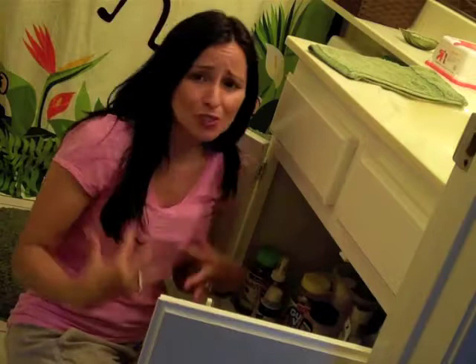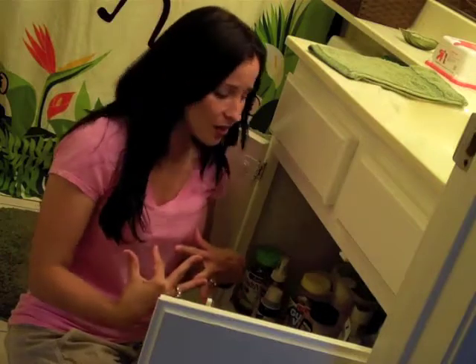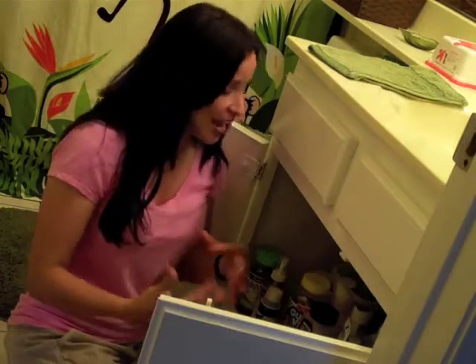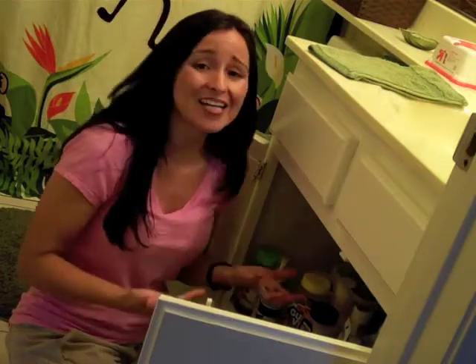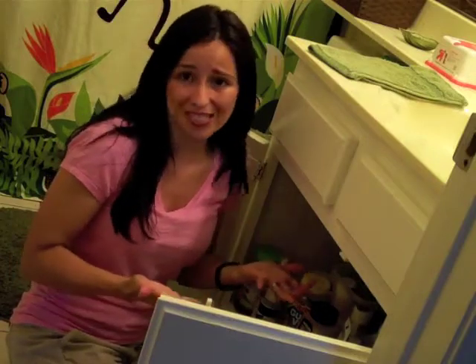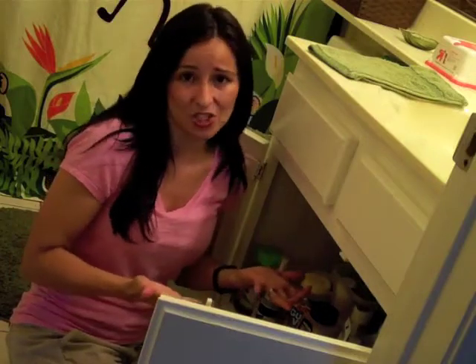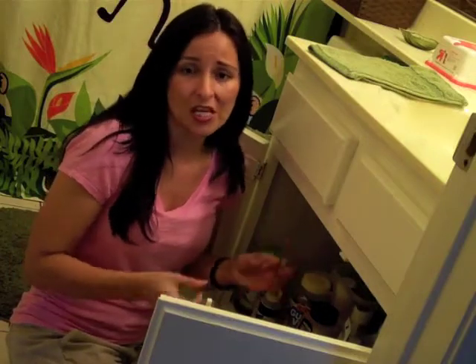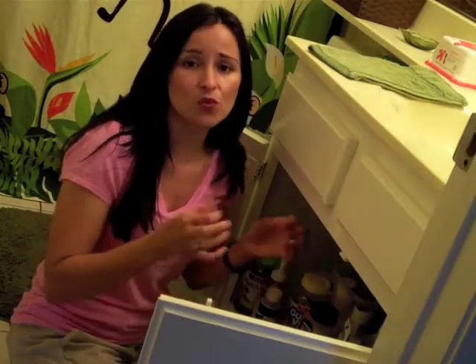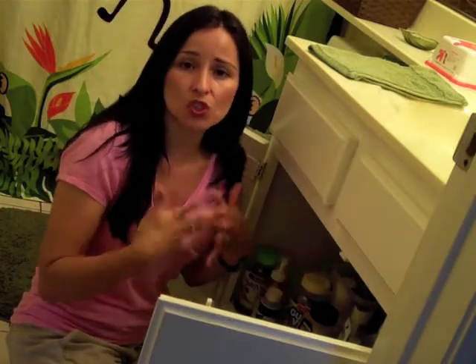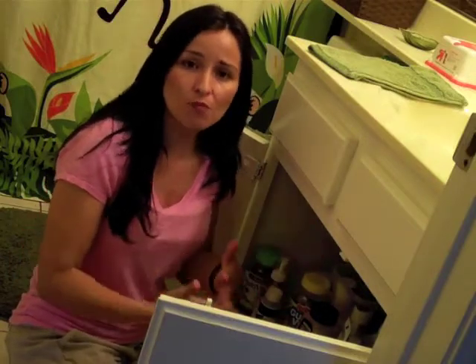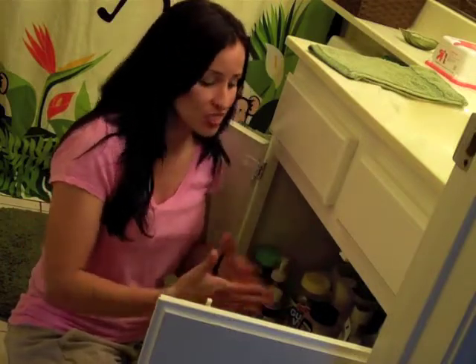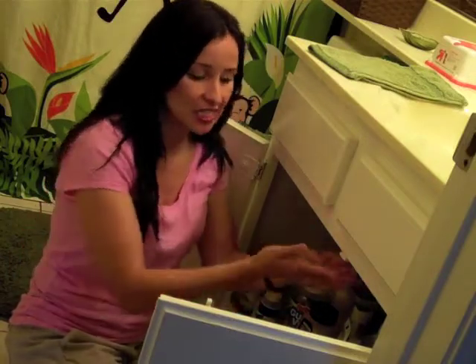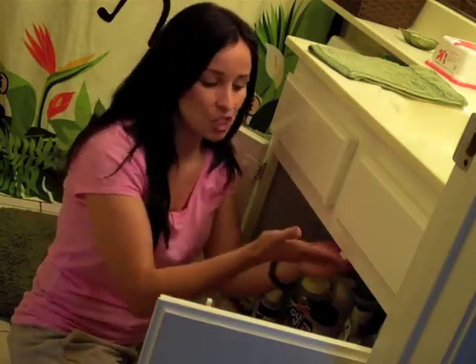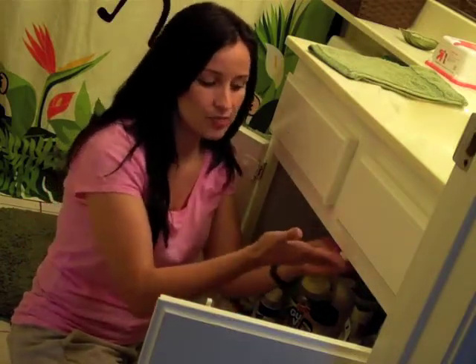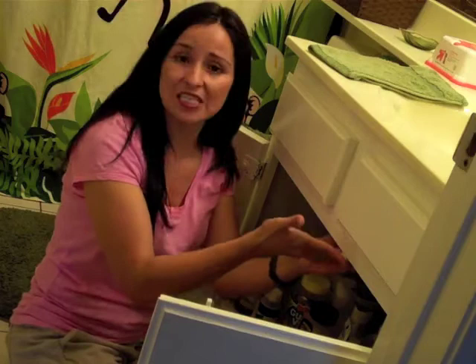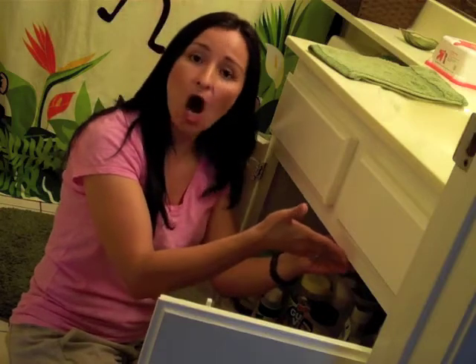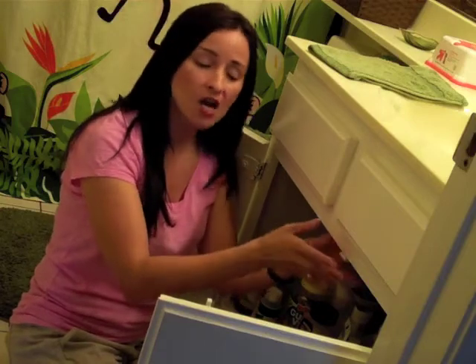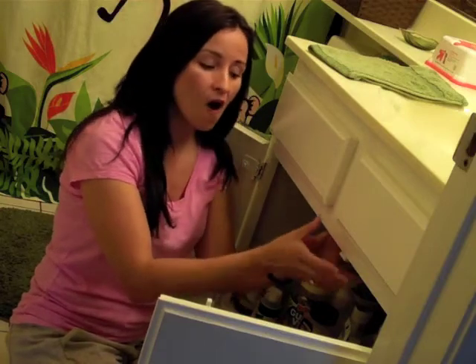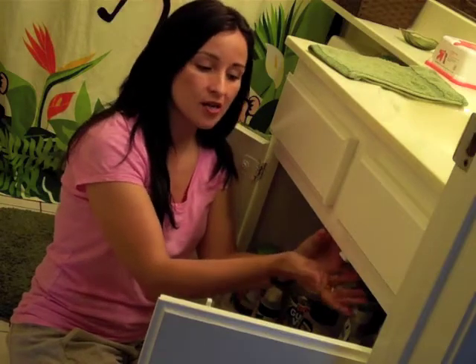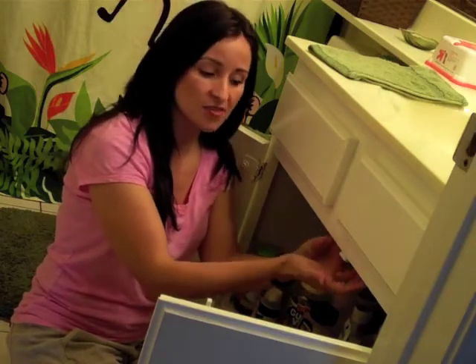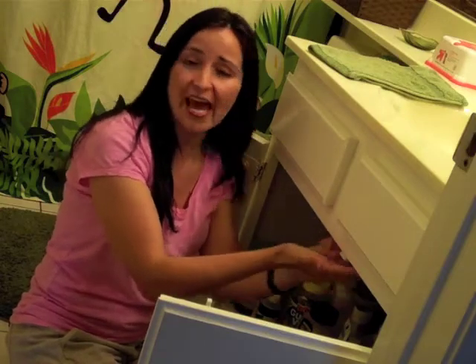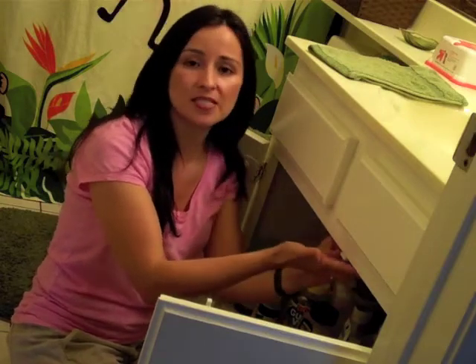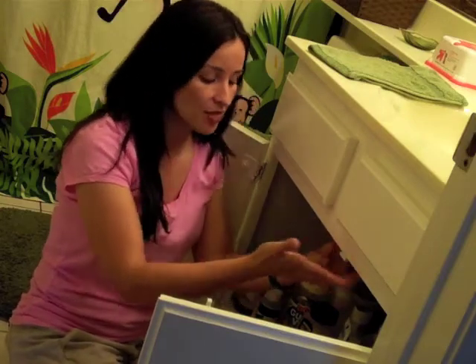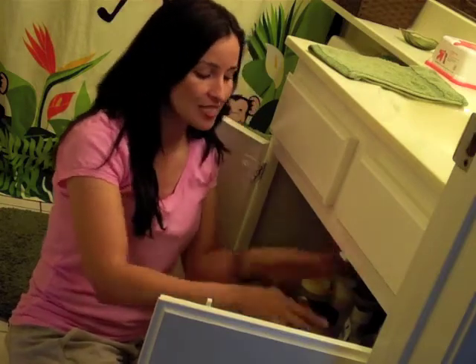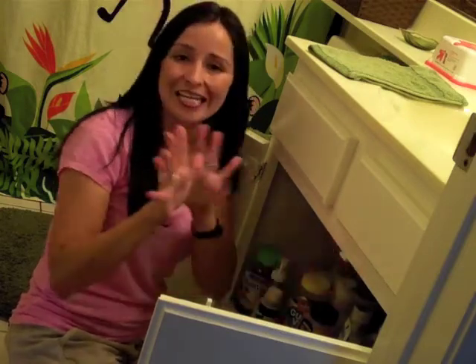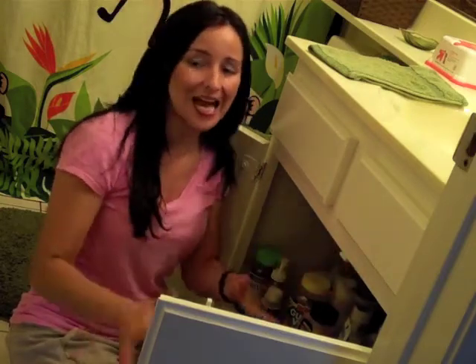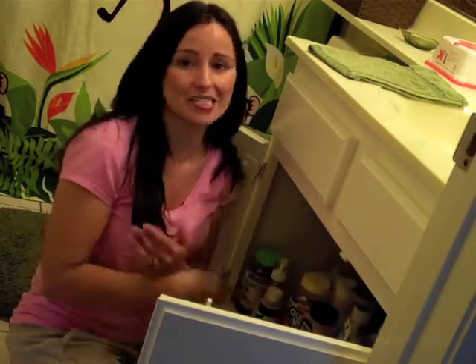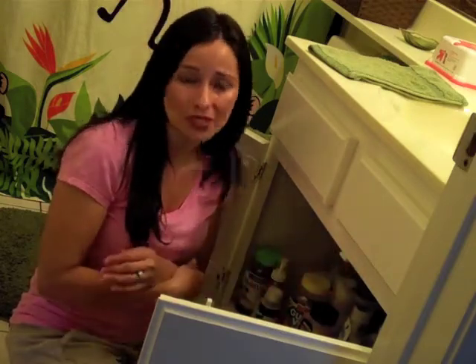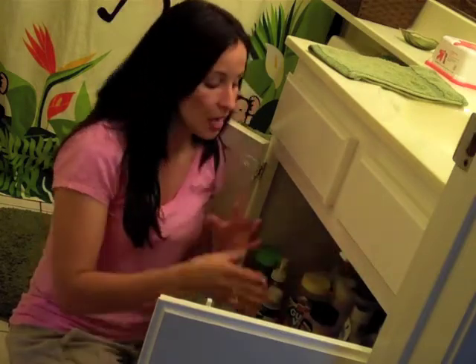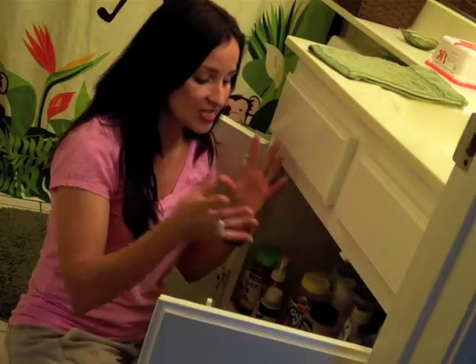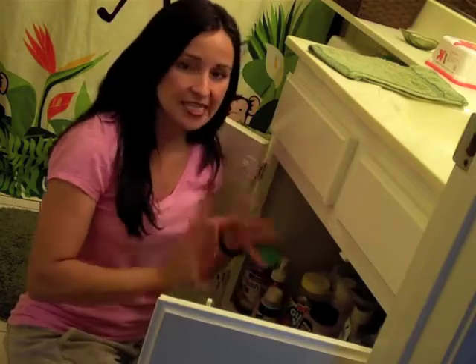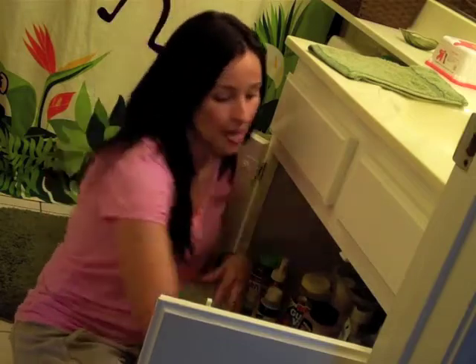beauty products, and our medications. So it is so important to keep a child safety lock on these cabinets so that there isn't any accidental poisoning because anything could happen.